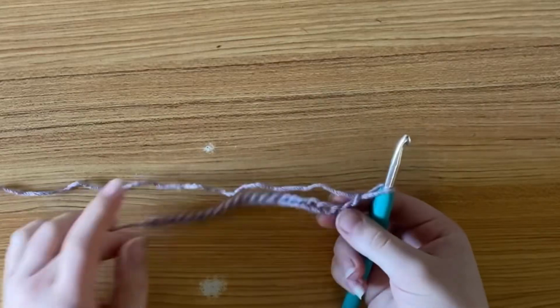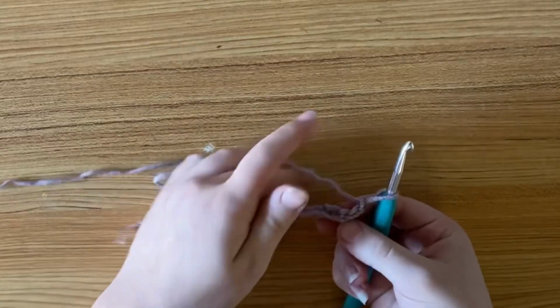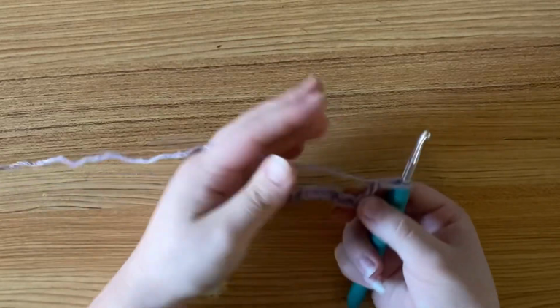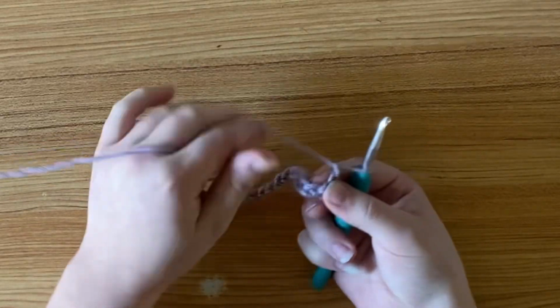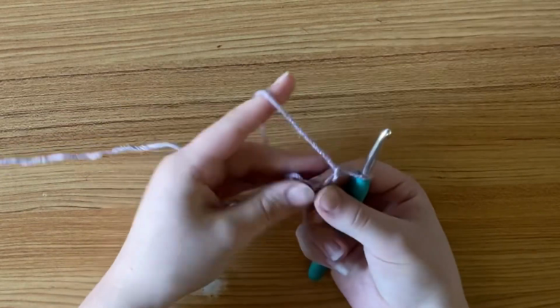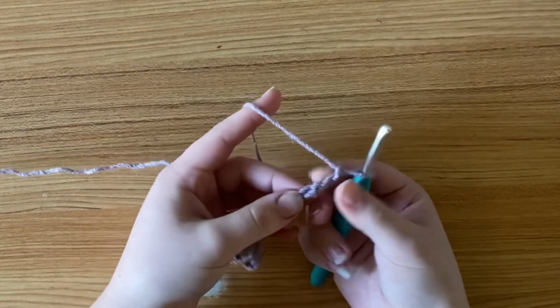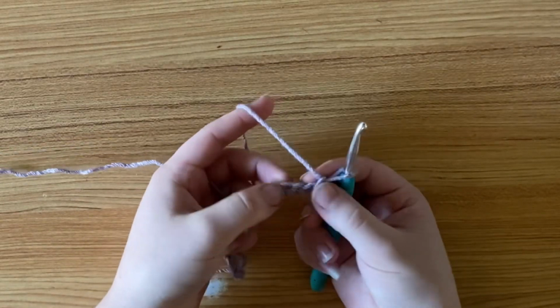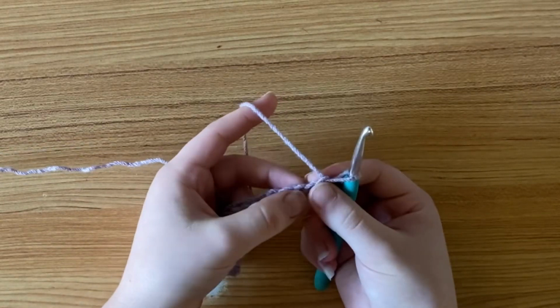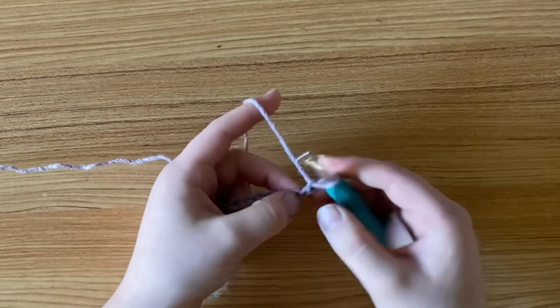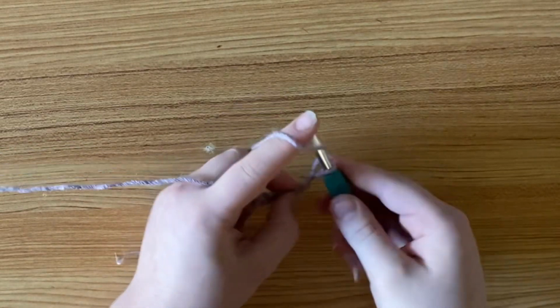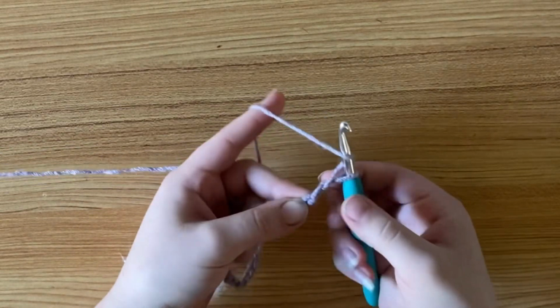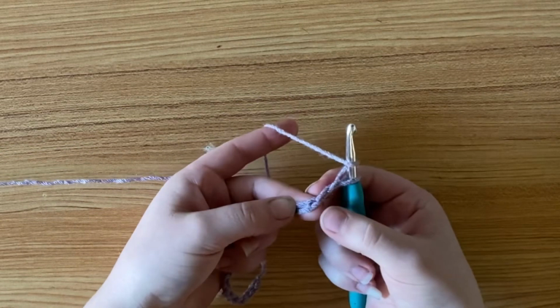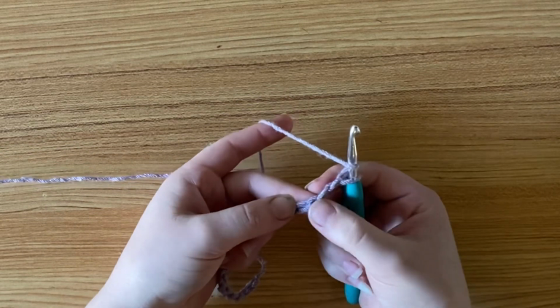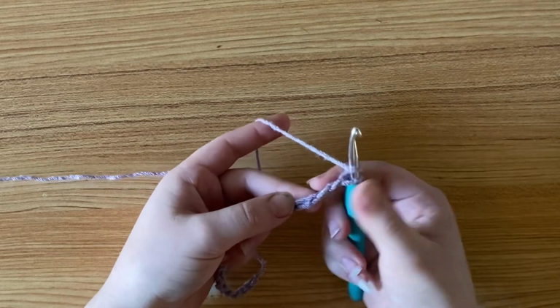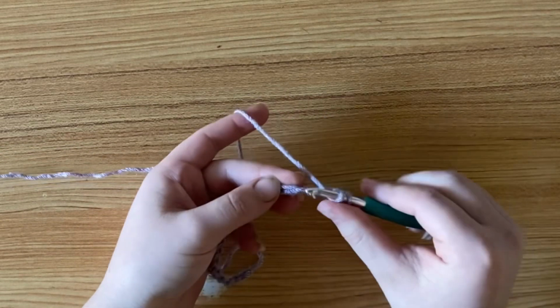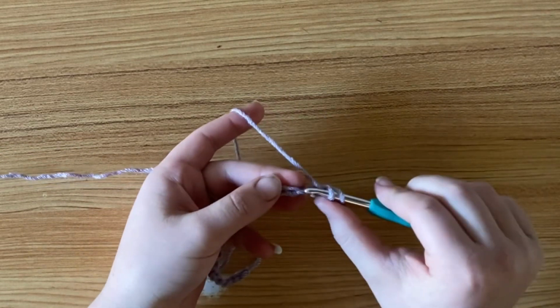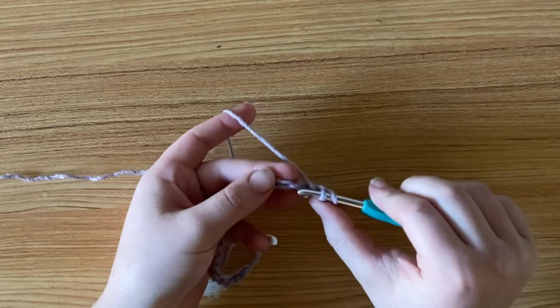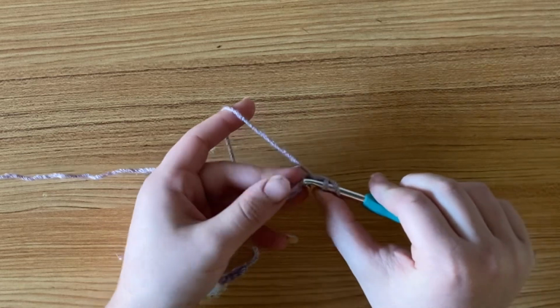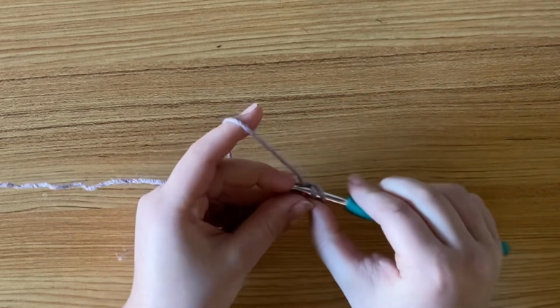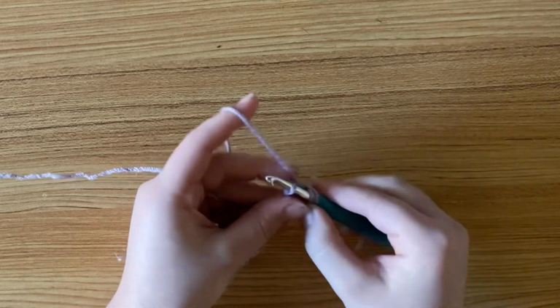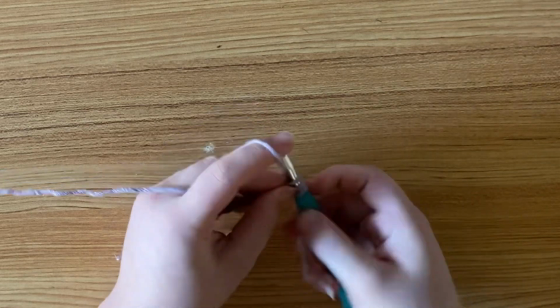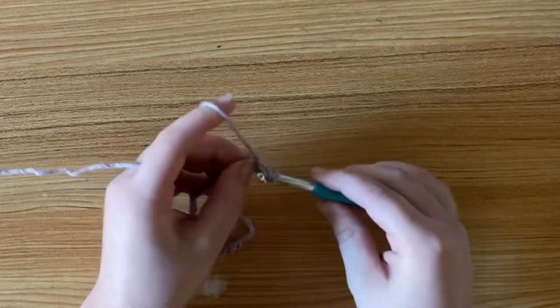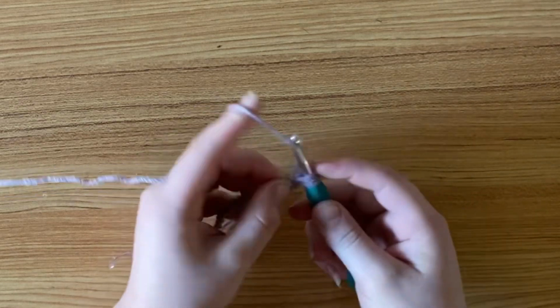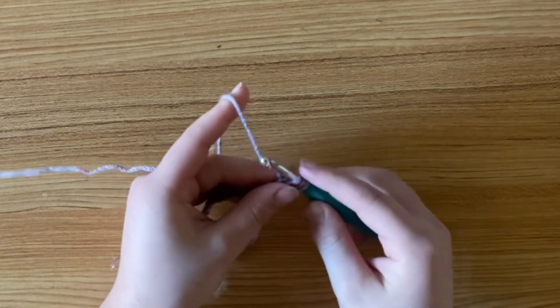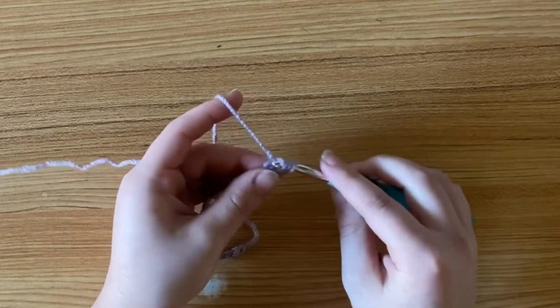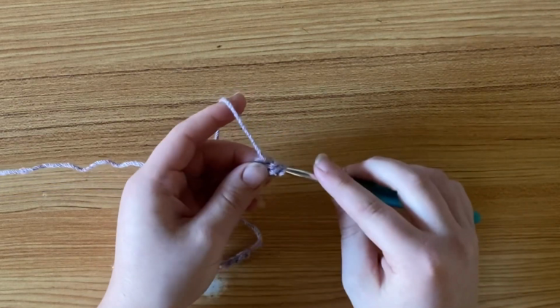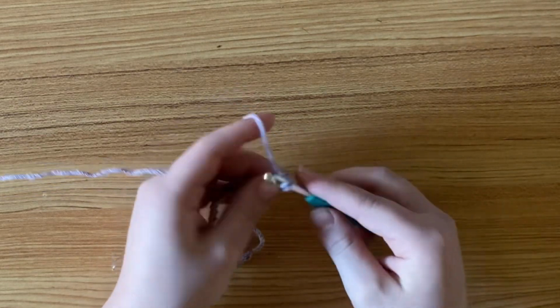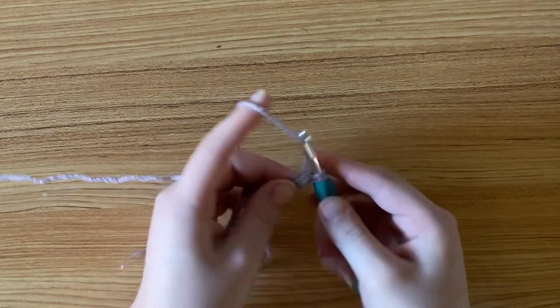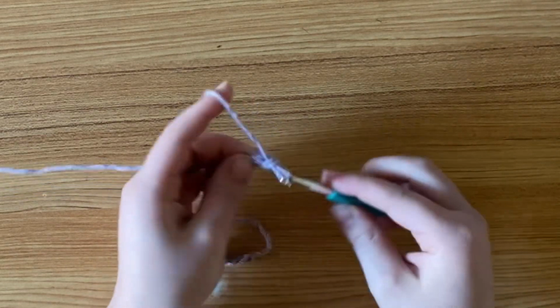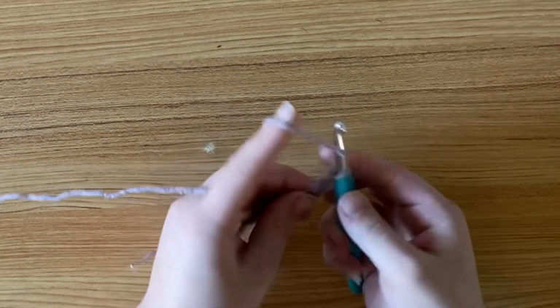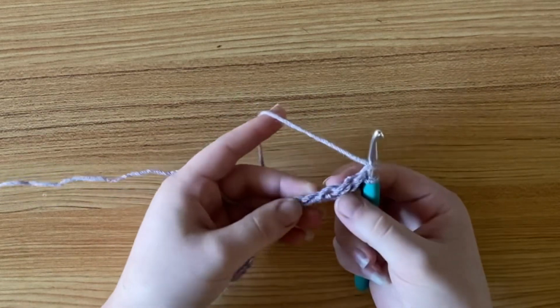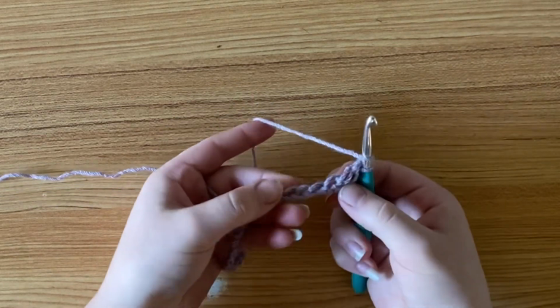To begin your first row, start in the third chain from the hook and make a double crochet. Then in every chain down the row, you're going to put one double crochet.